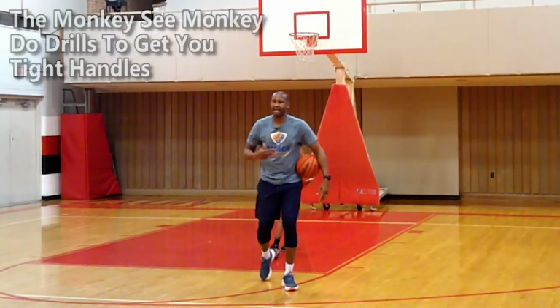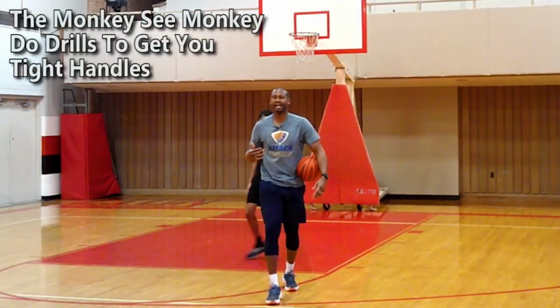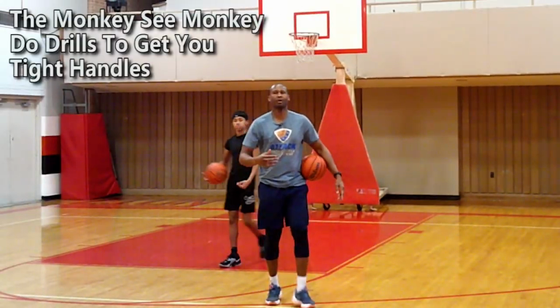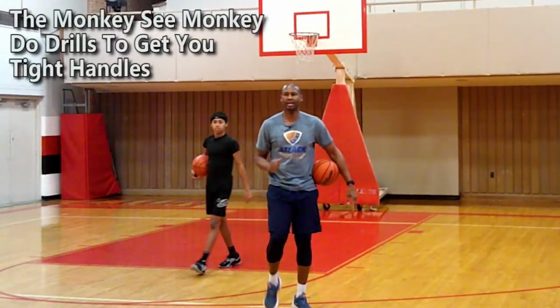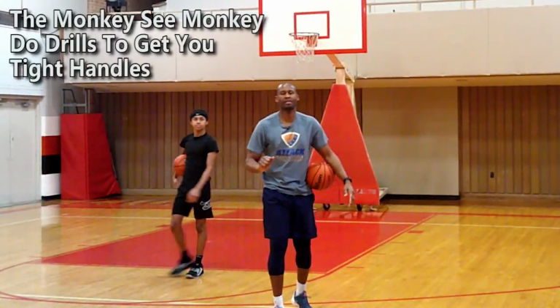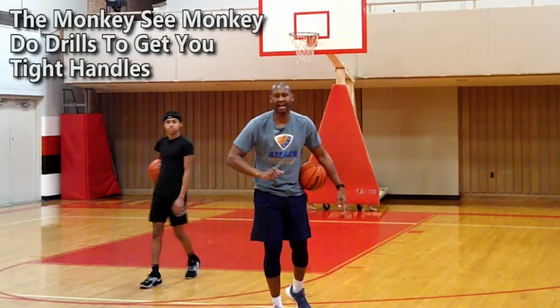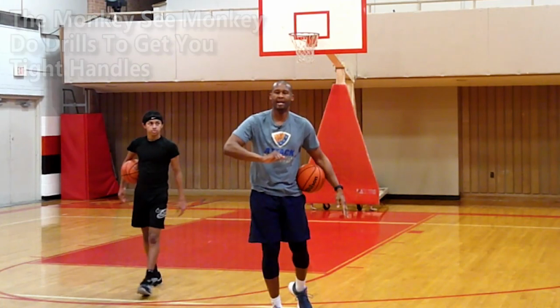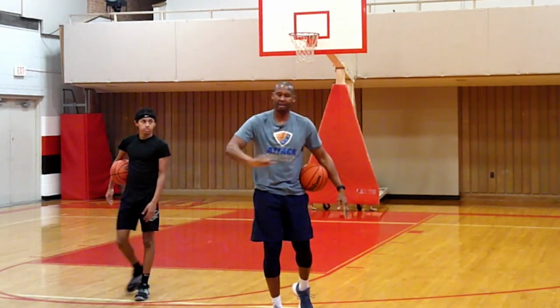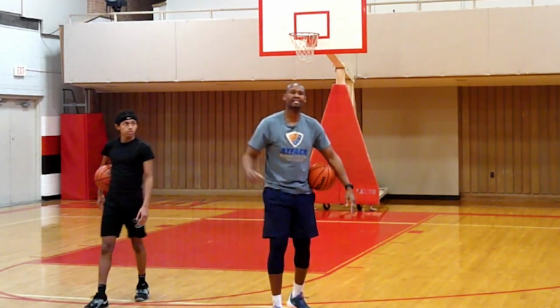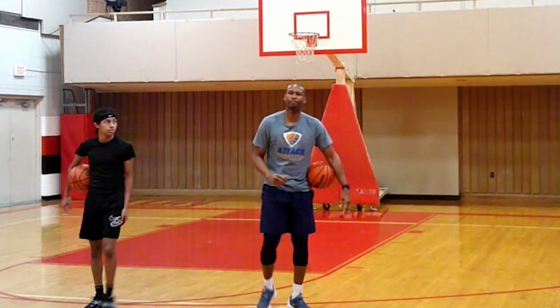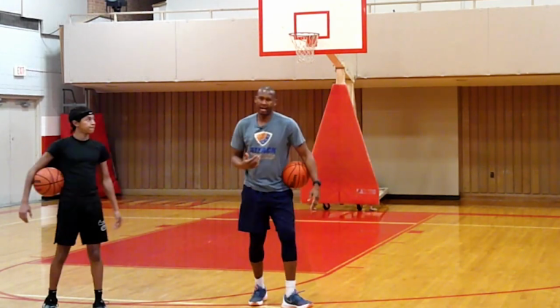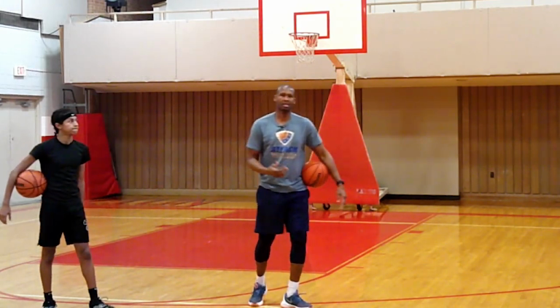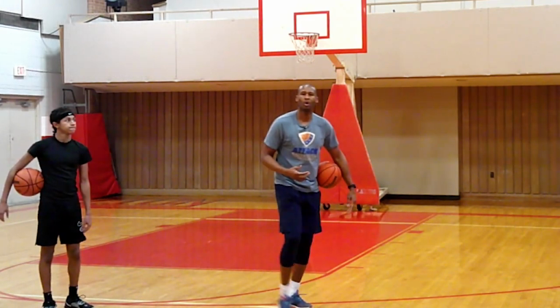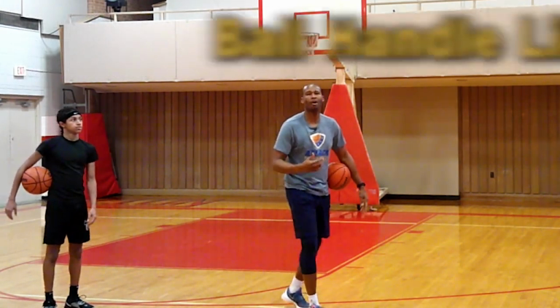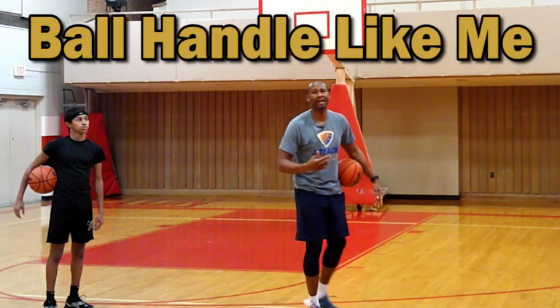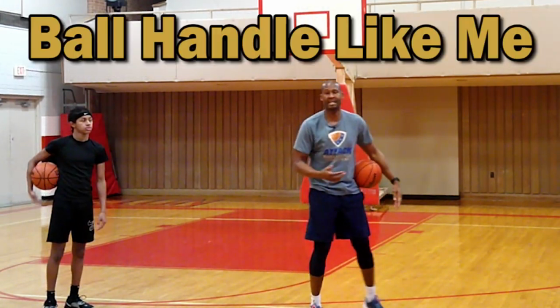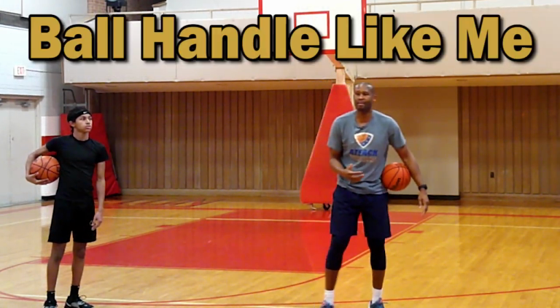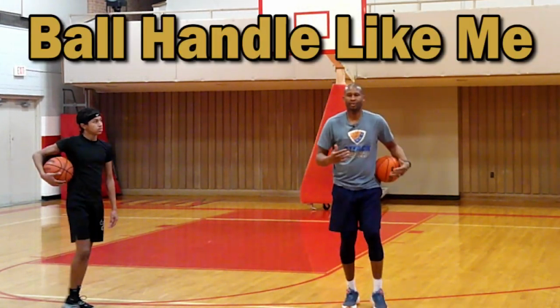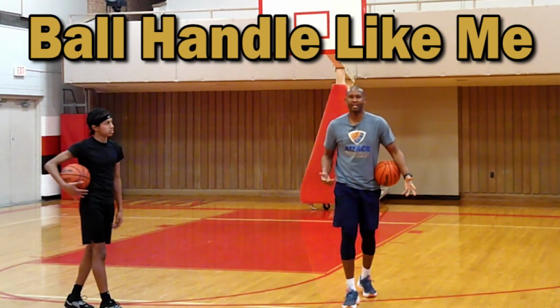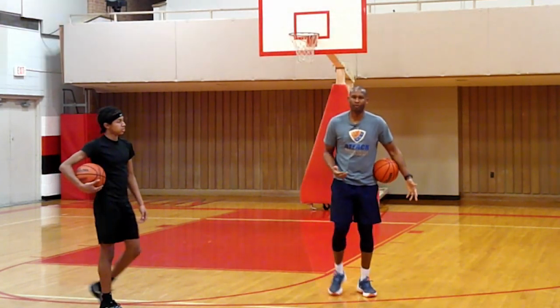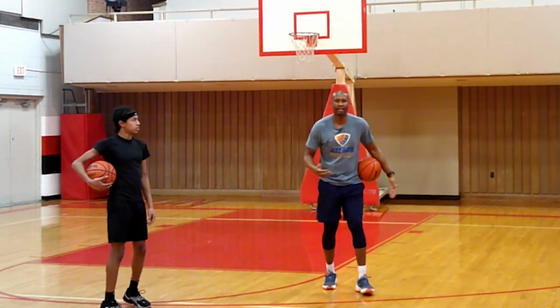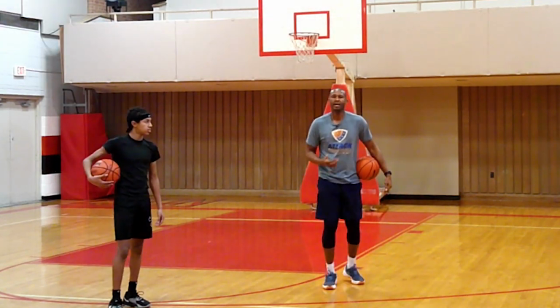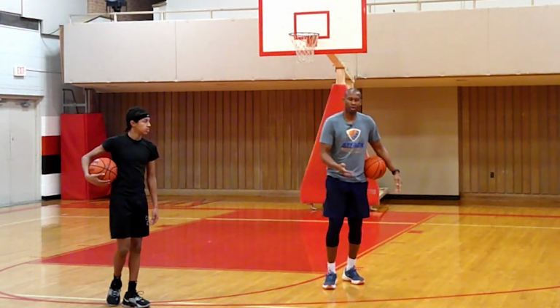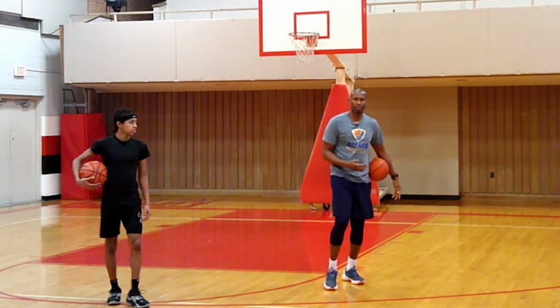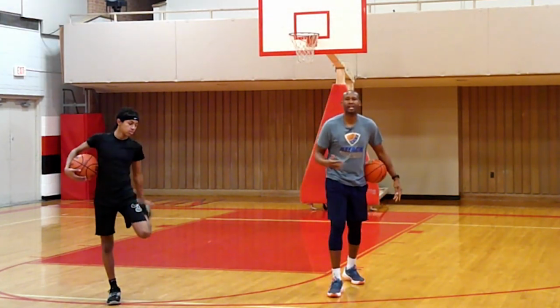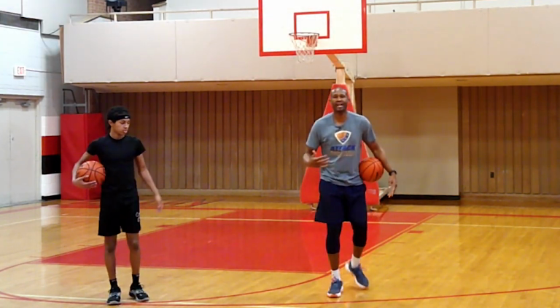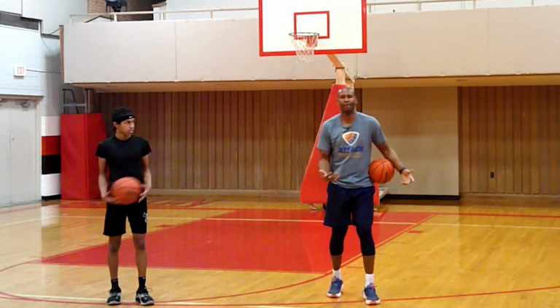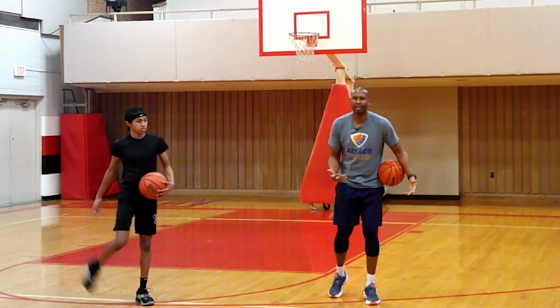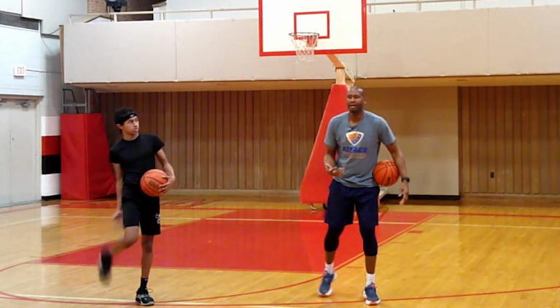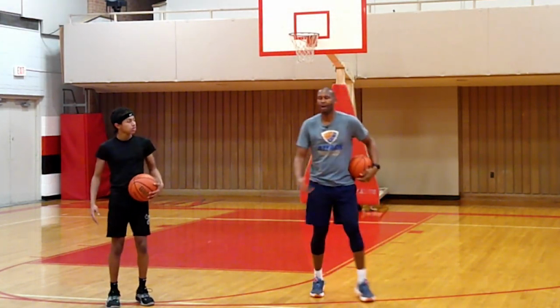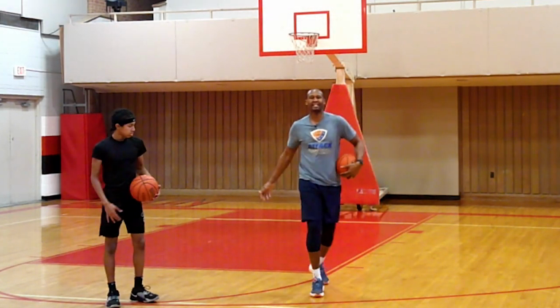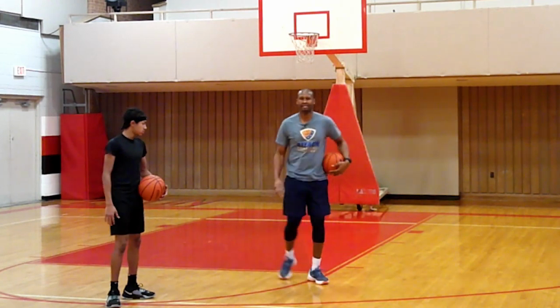Now second round — once we get warmed up with our animal instinct movement, this is called ball handling 'get like me.' So stationary drills first, working on different moves, and Tayshaun has to keep up with me — almost like Simon Says.